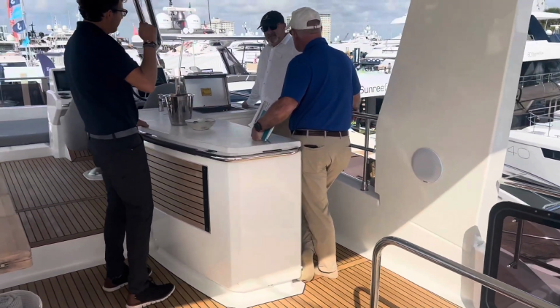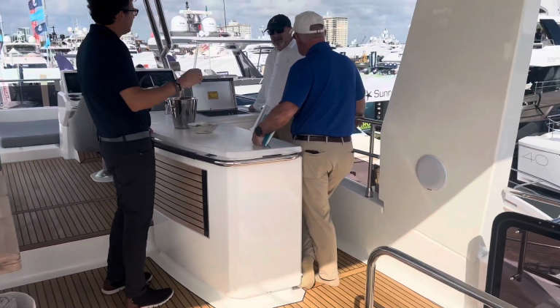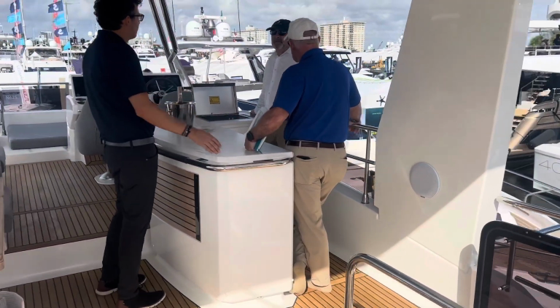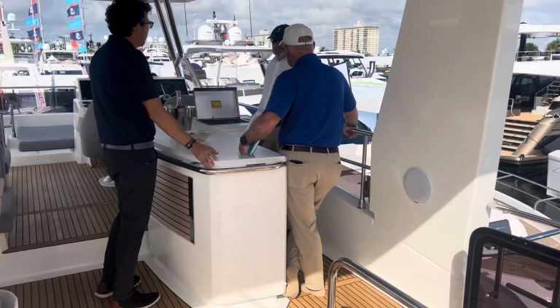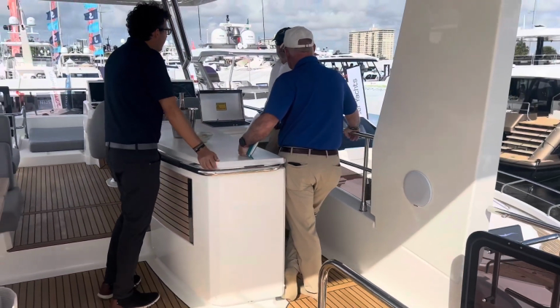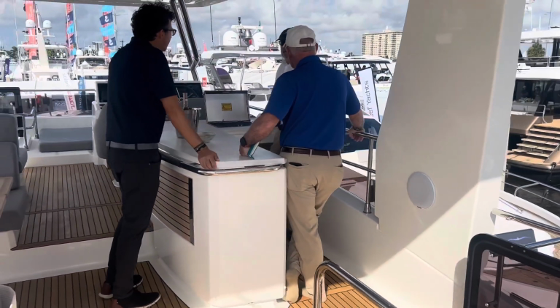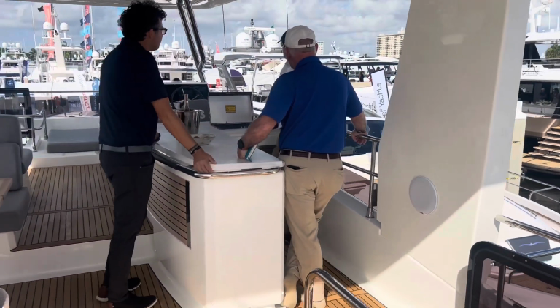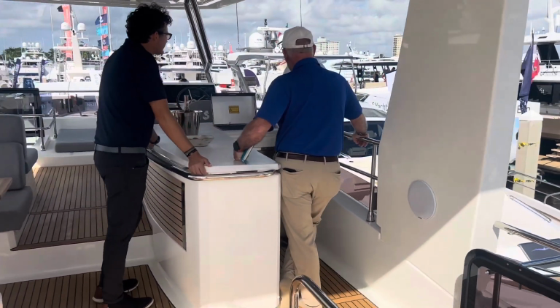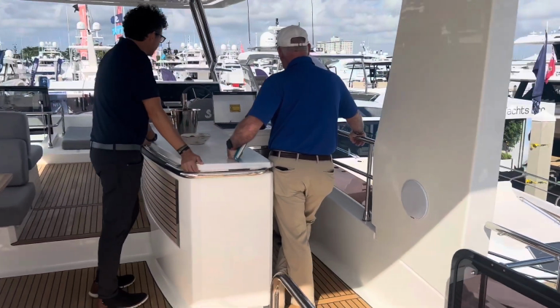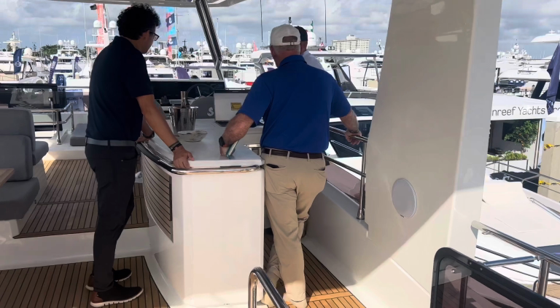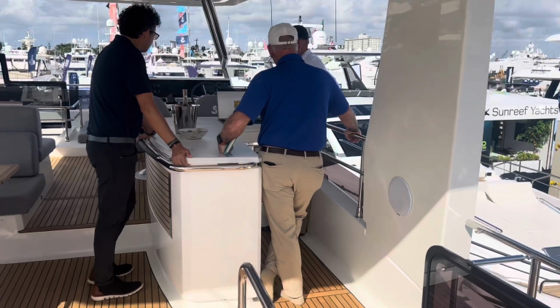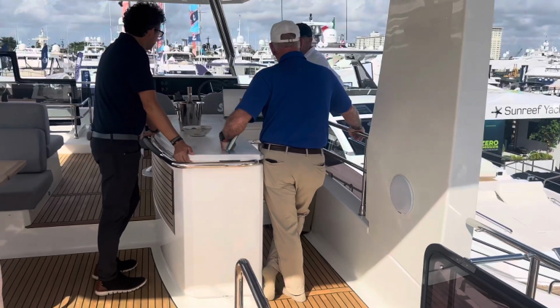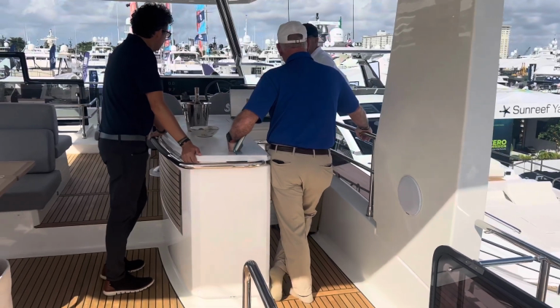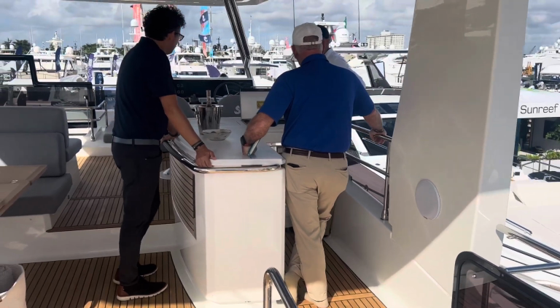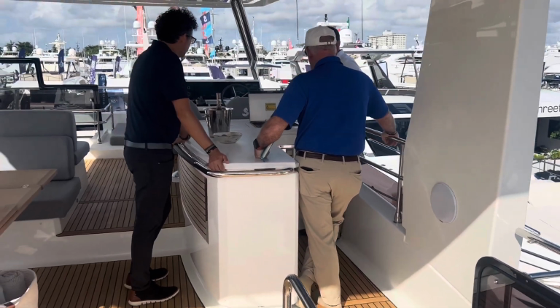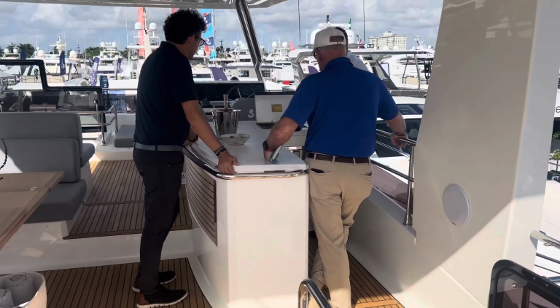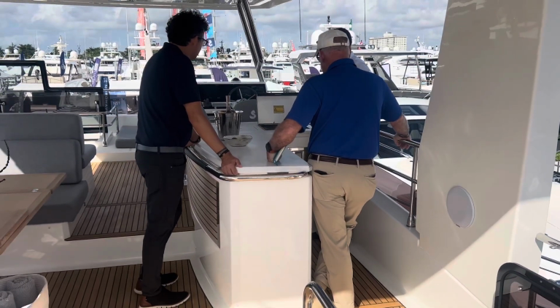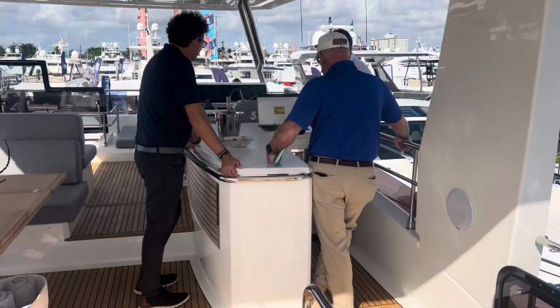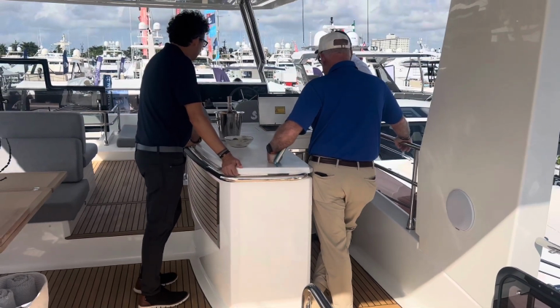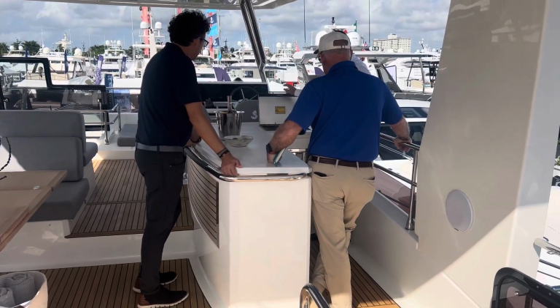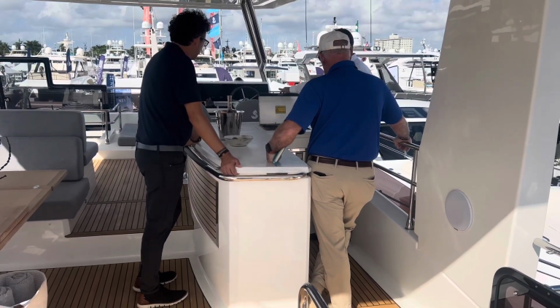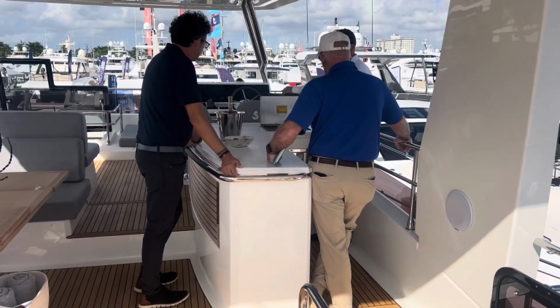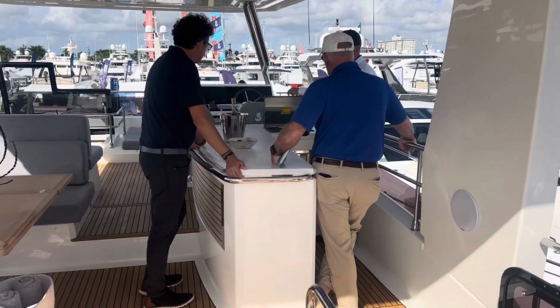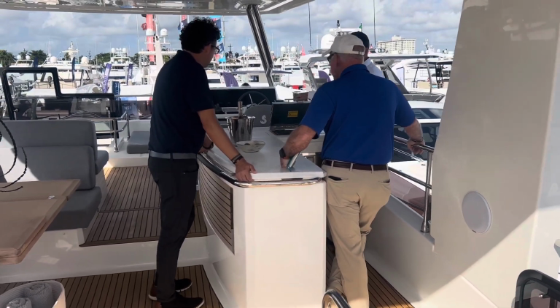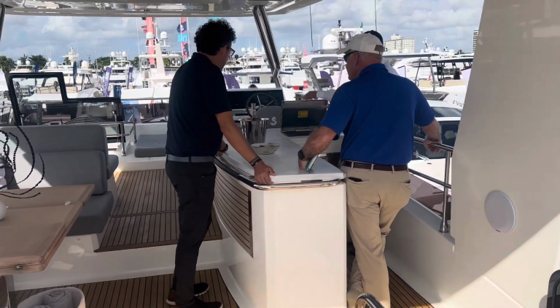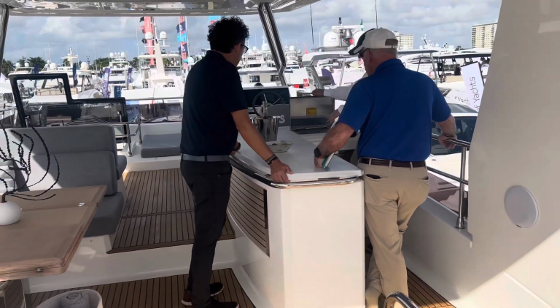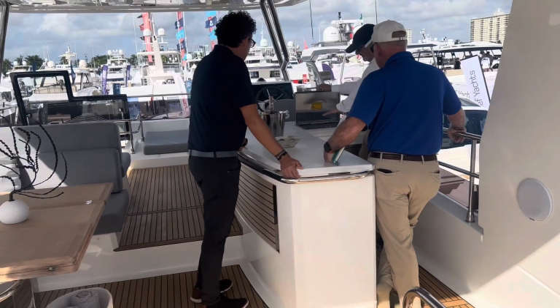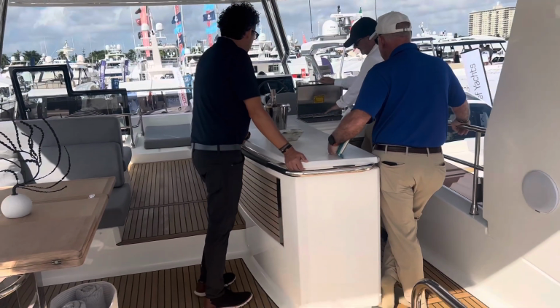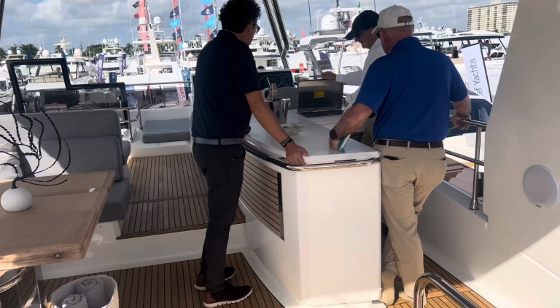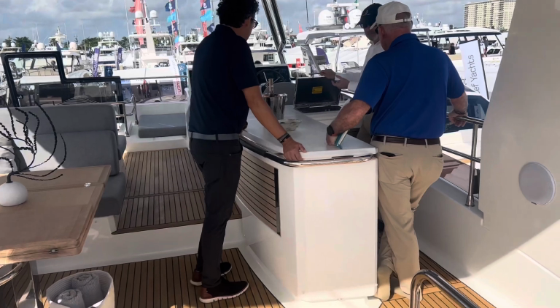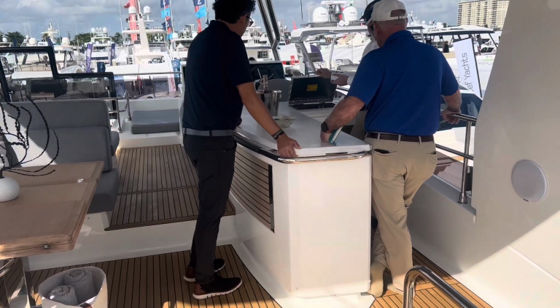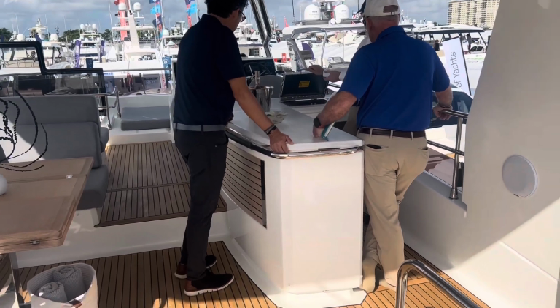Great galley up here — you do have an ice maker, full-size drawer fridge, grill, sink, and a full-on wet bar.